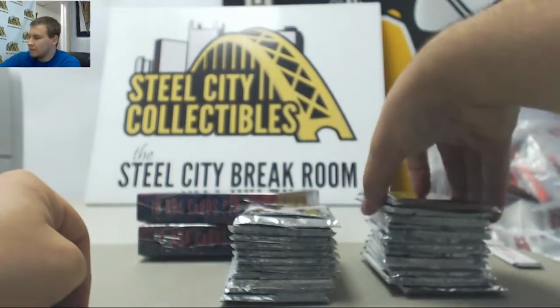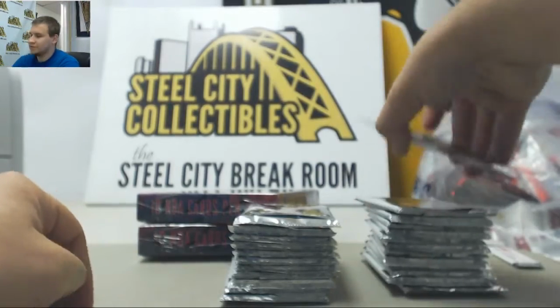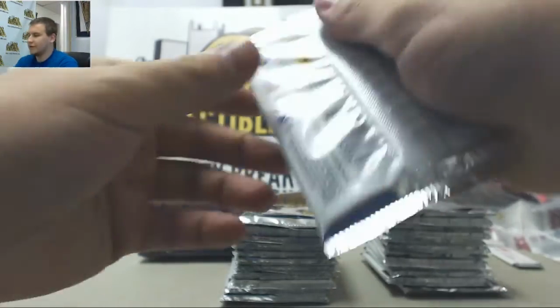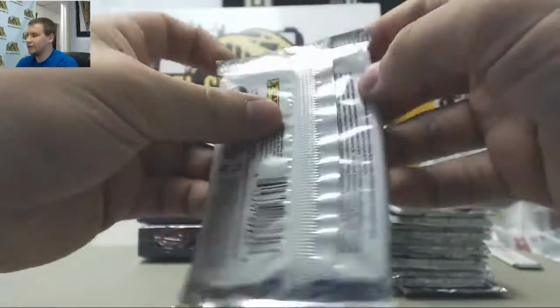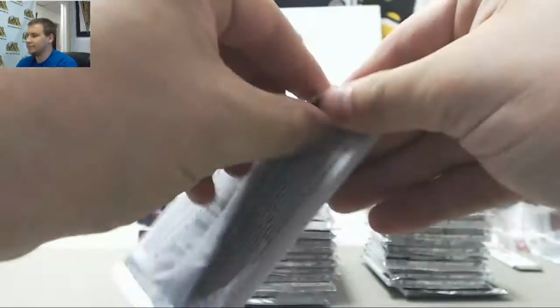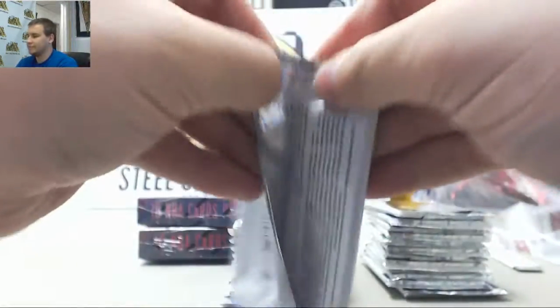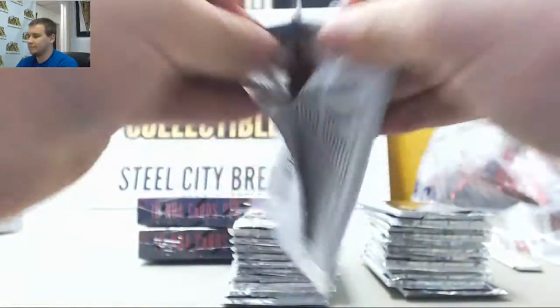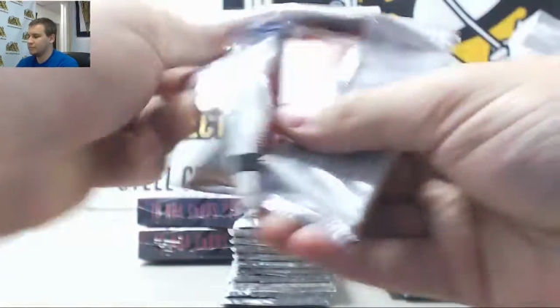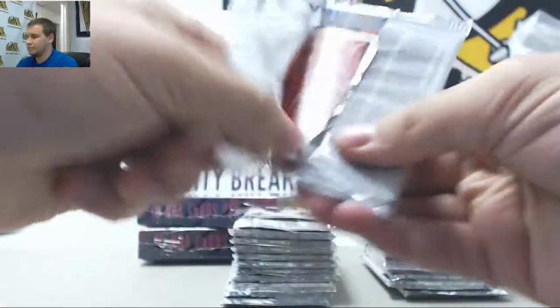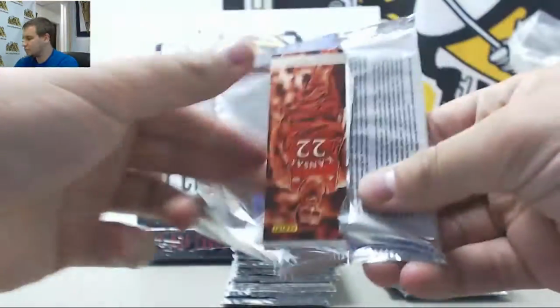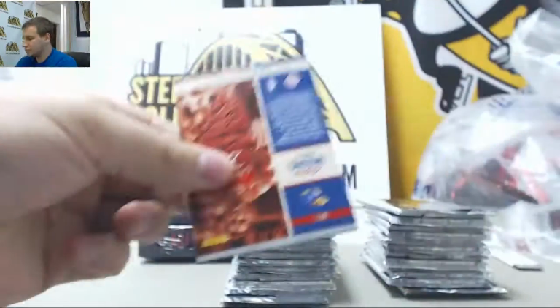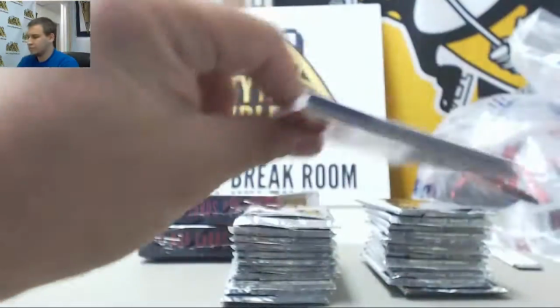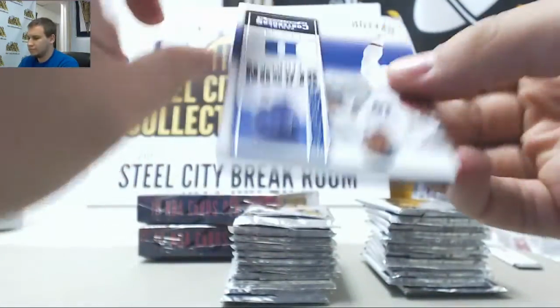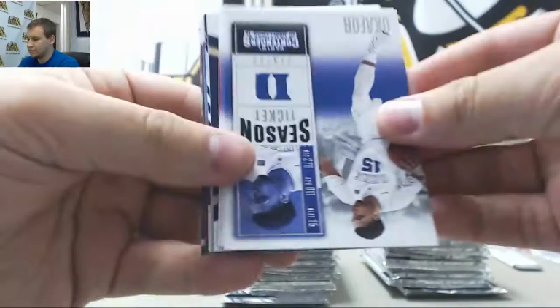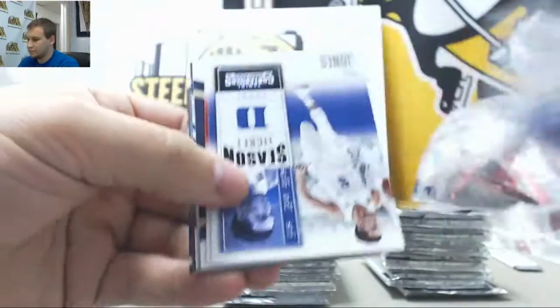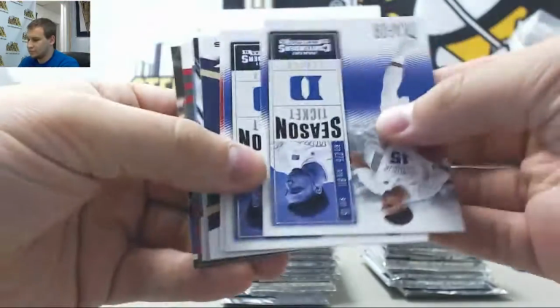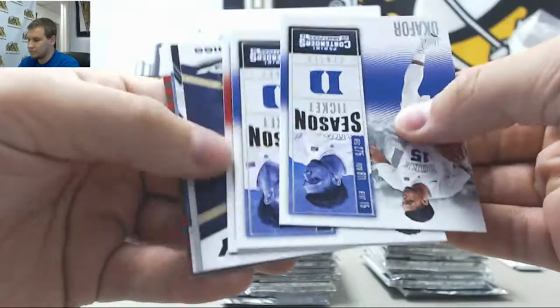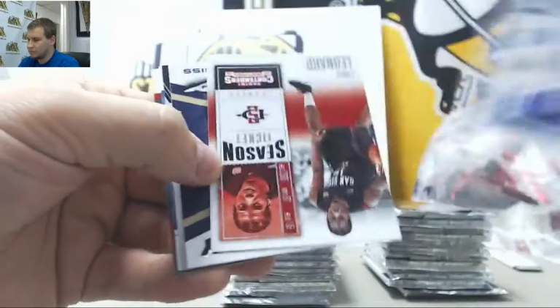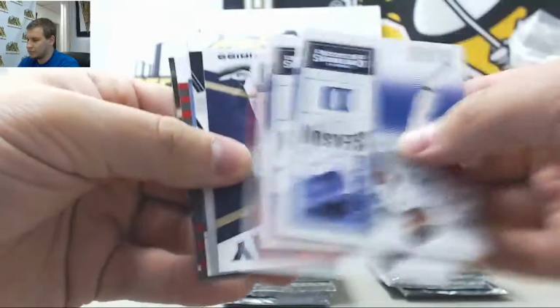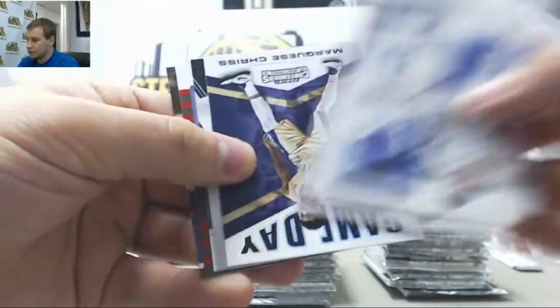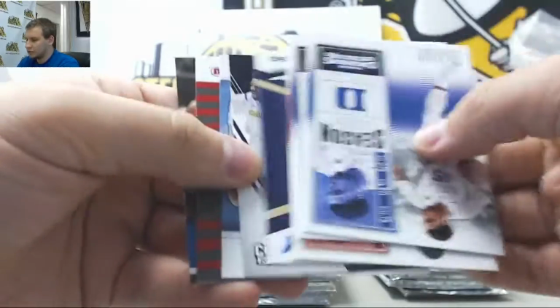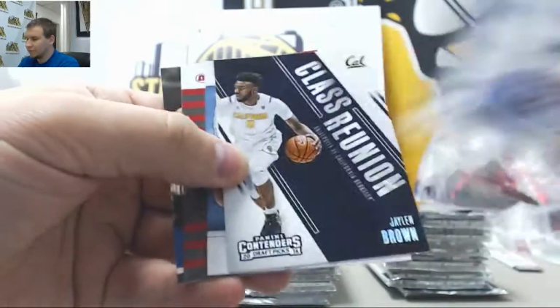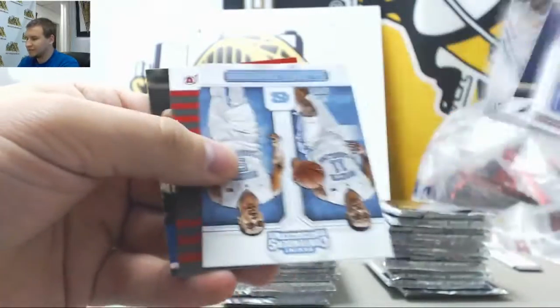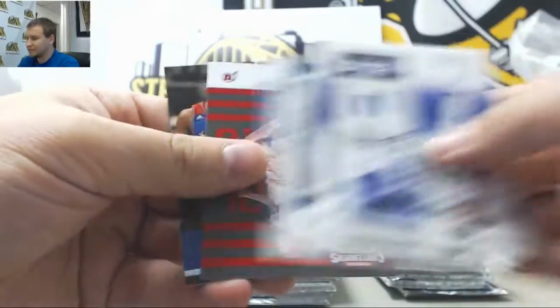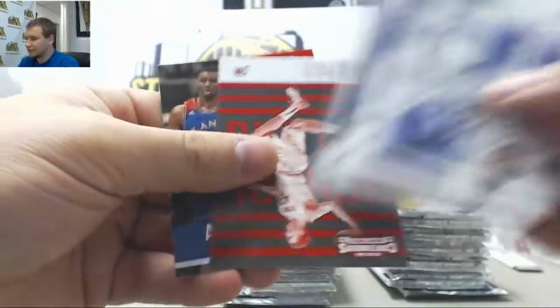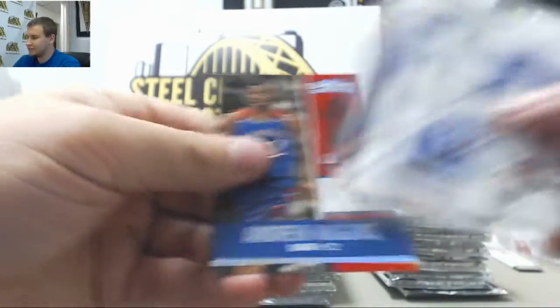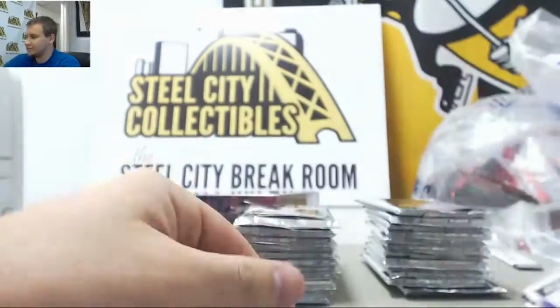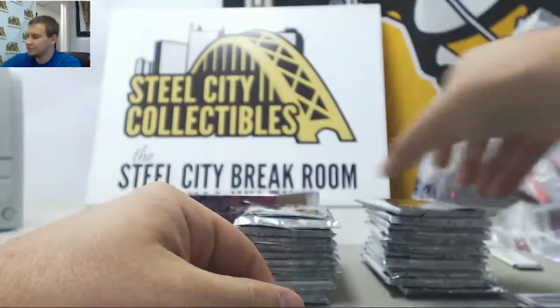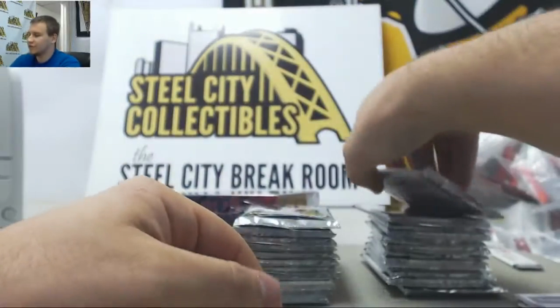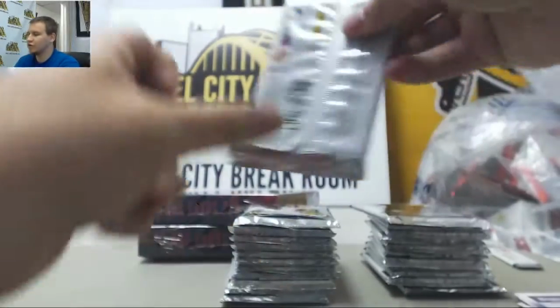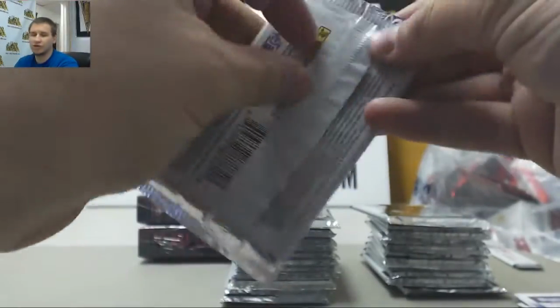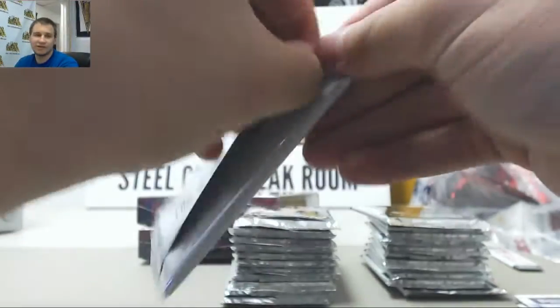Let's see what we've got in here. It's going to be a lot of base and inserts. I'm just going to give the notable numbered stuff.